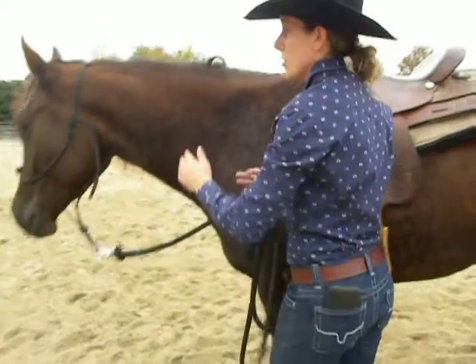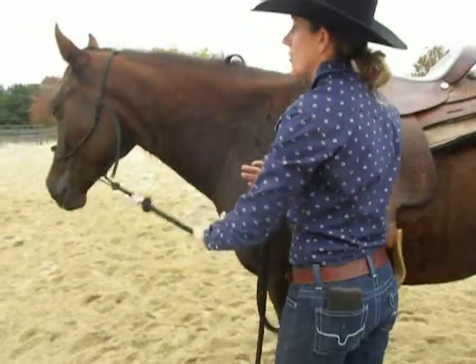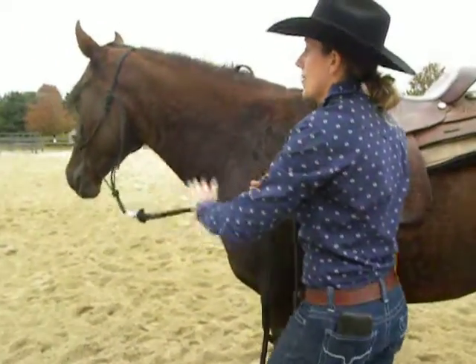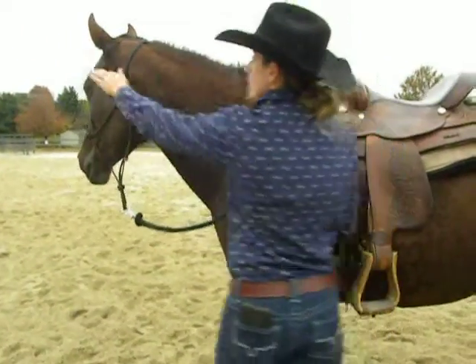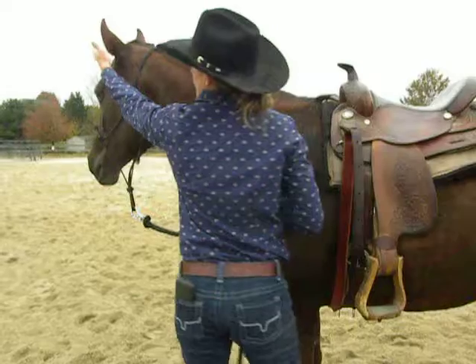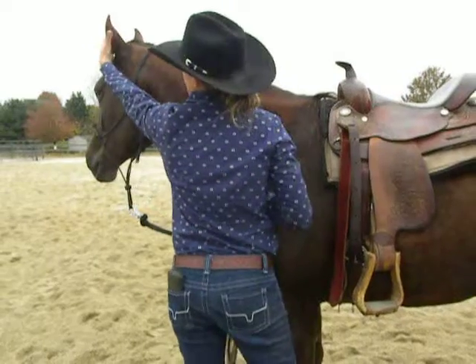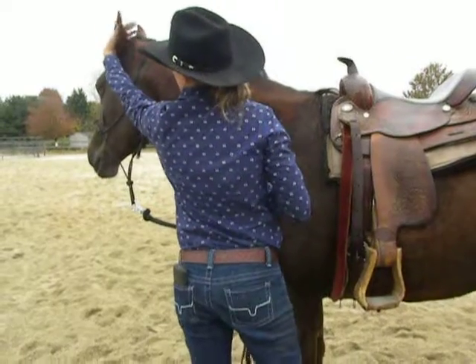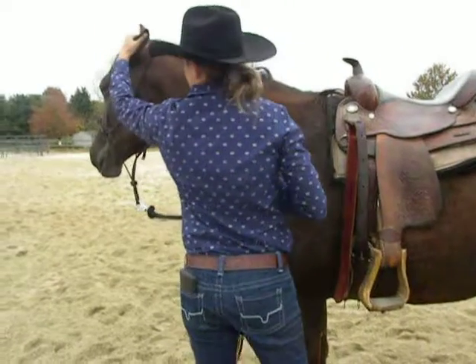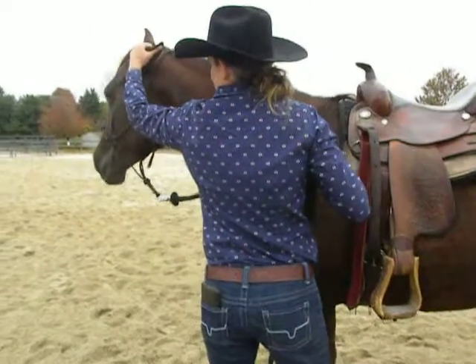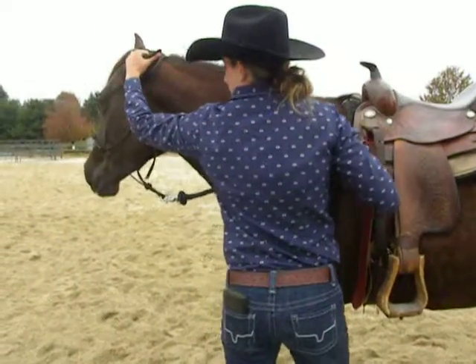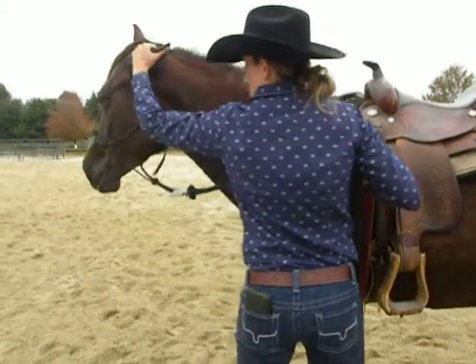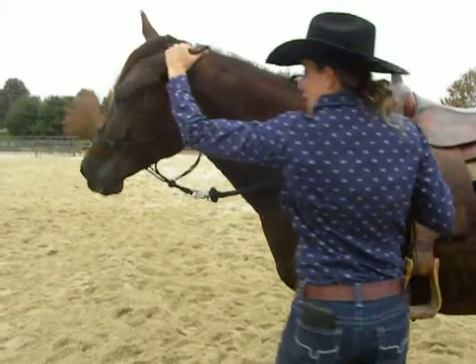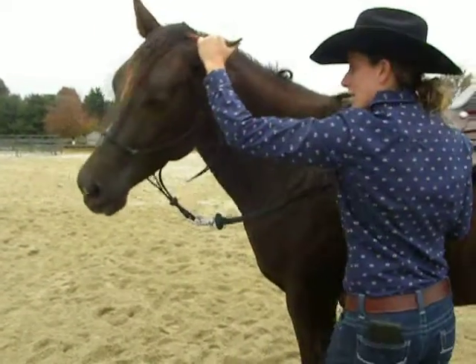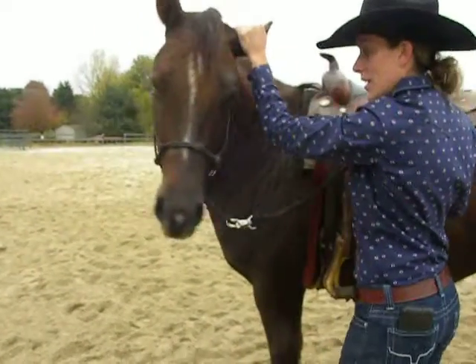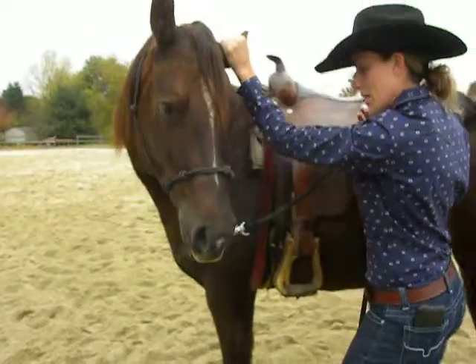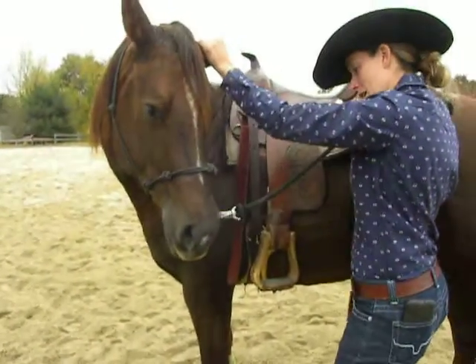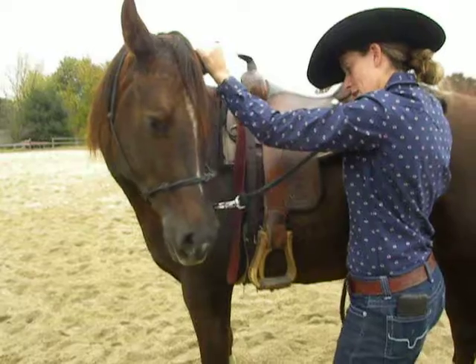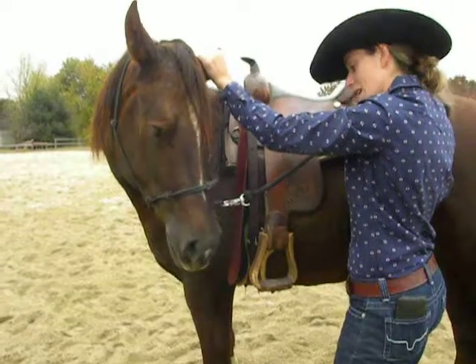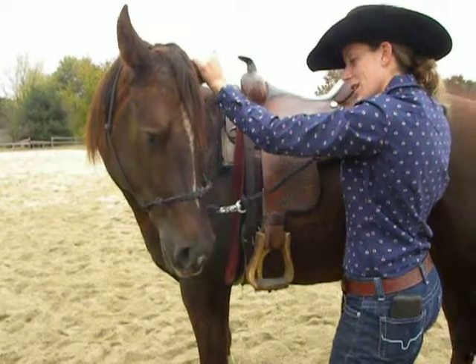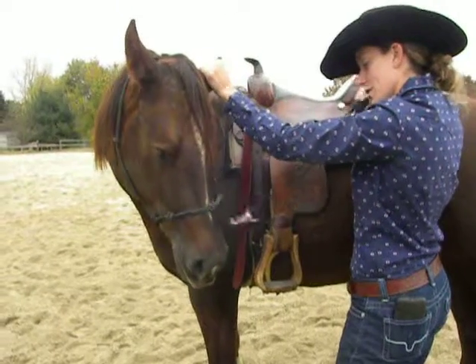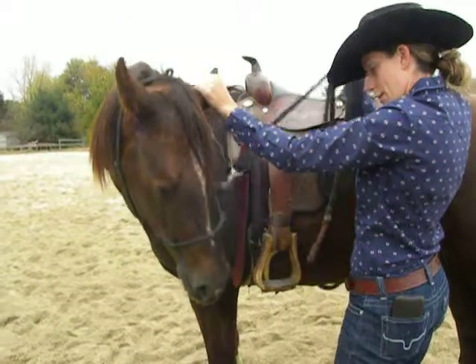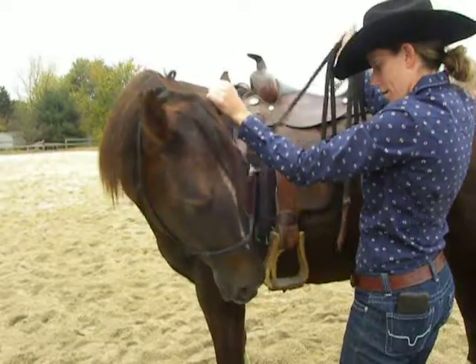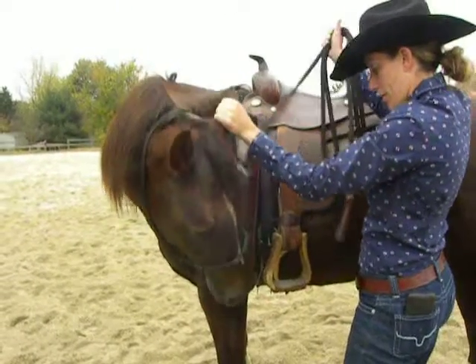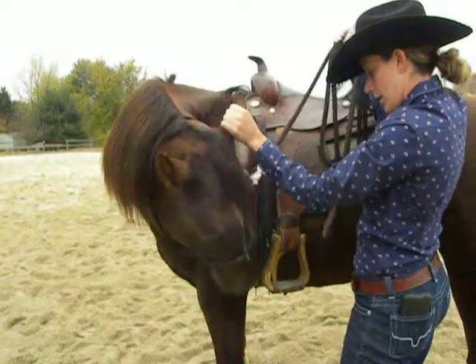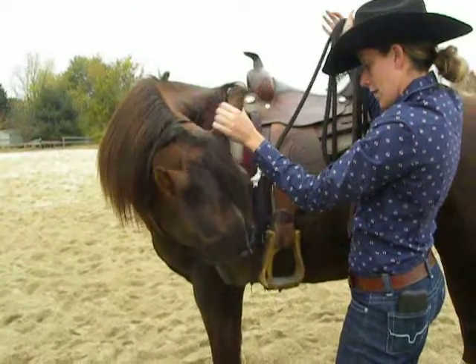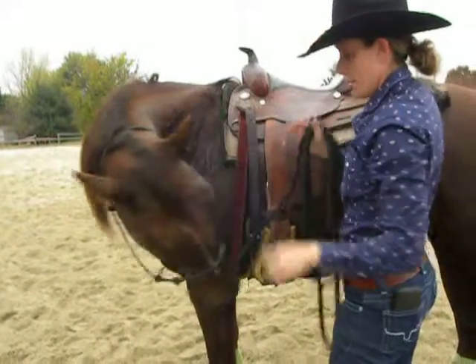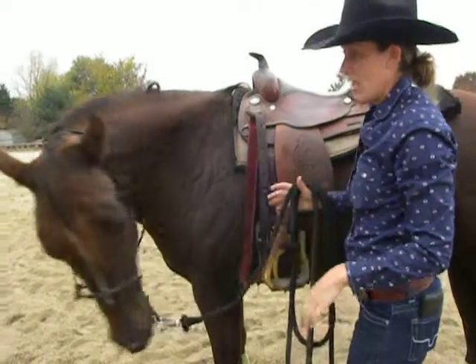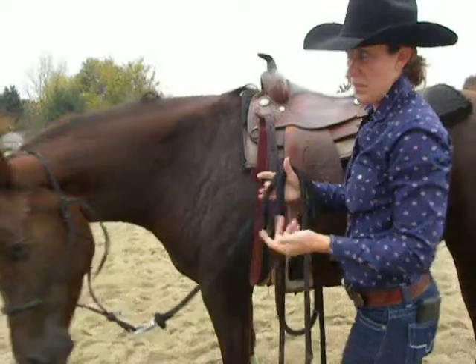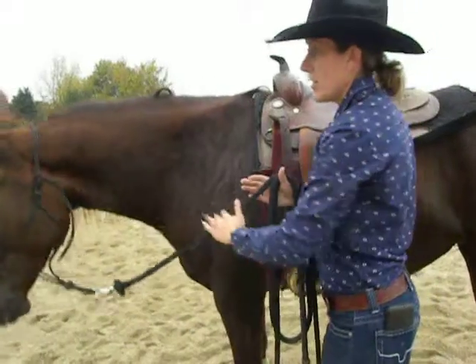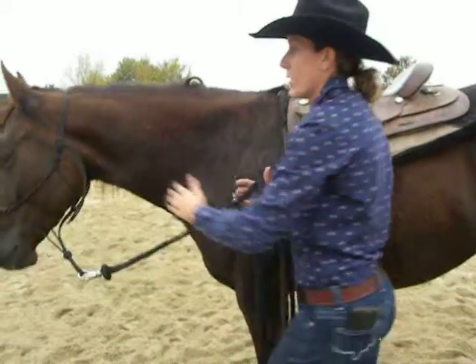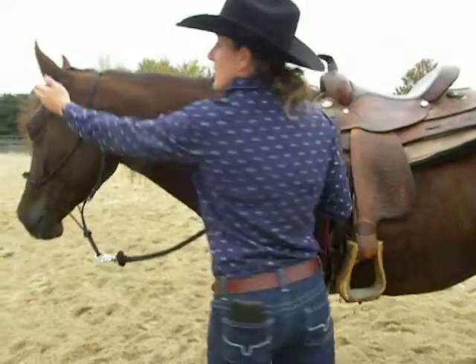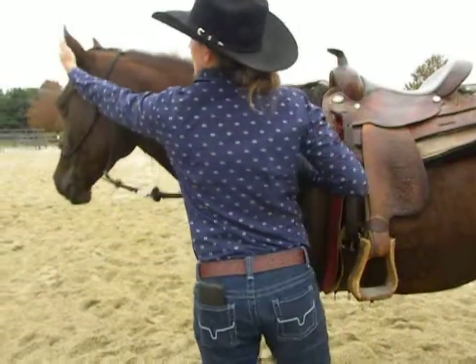So do it one more time — Sima's going to grab her ear, flex her around. She's kind of coming. She kind of gets stuck here so I'm going to bump on her a little bit more. So that was a little better. We got the first half.